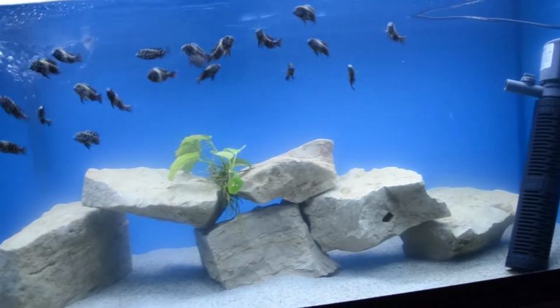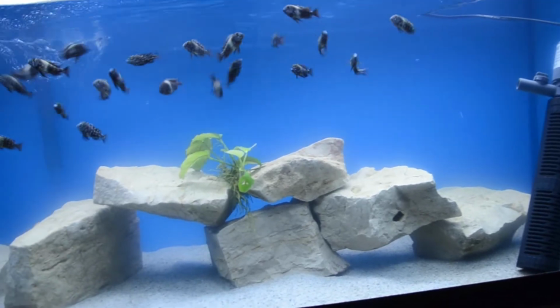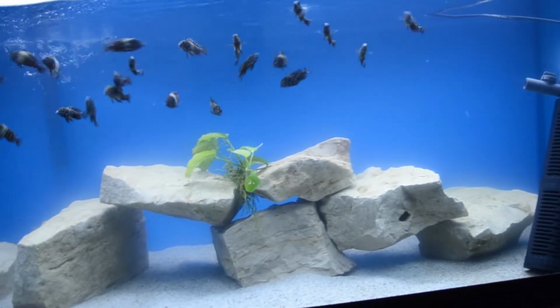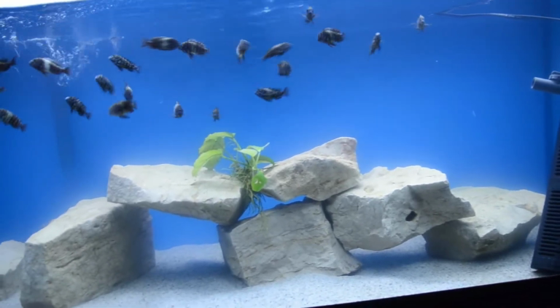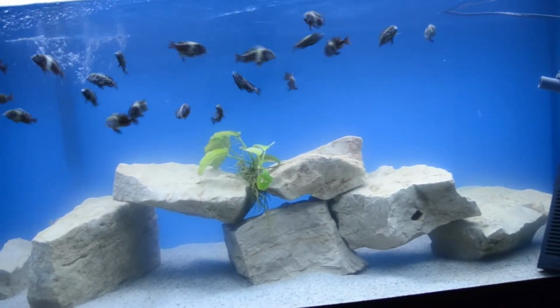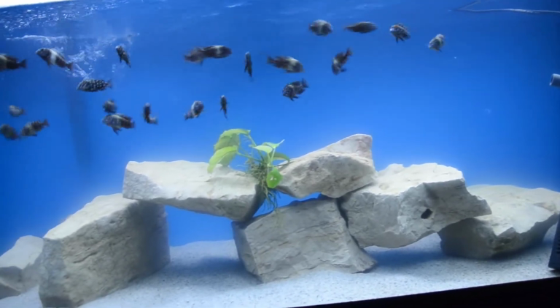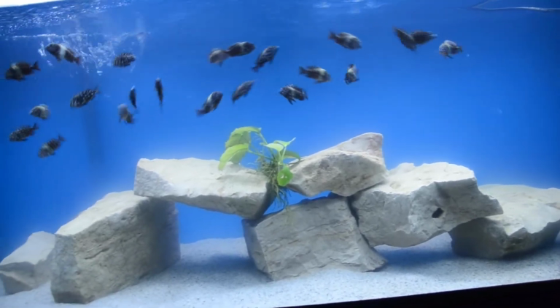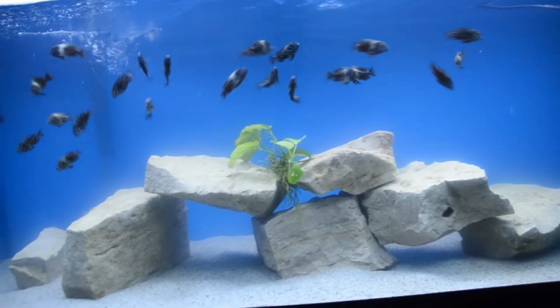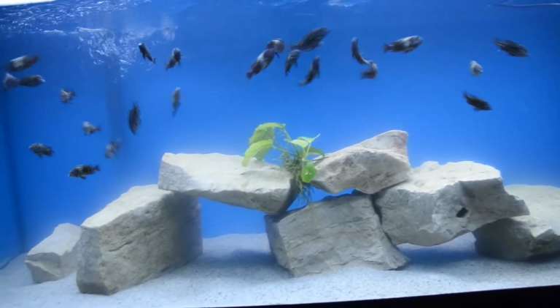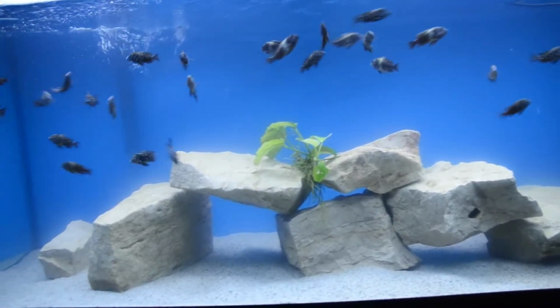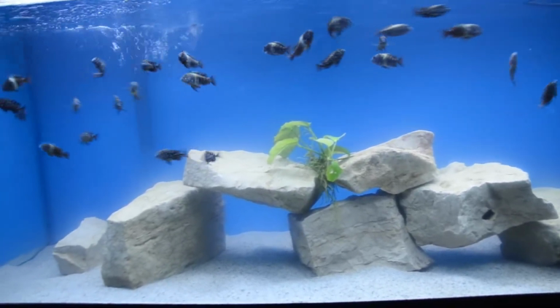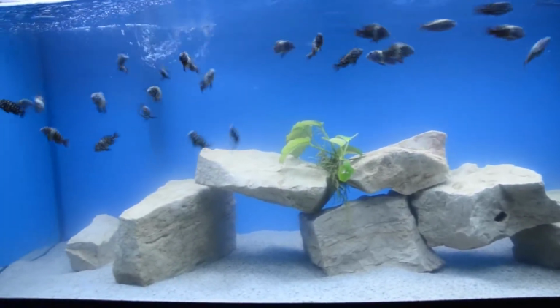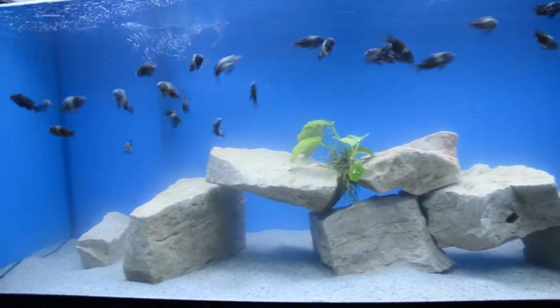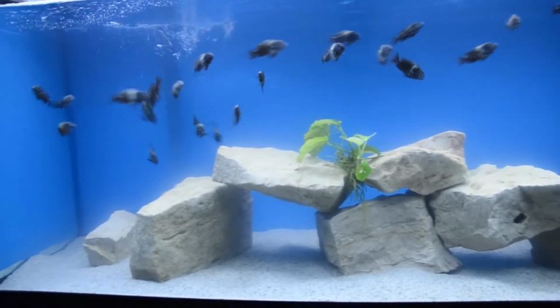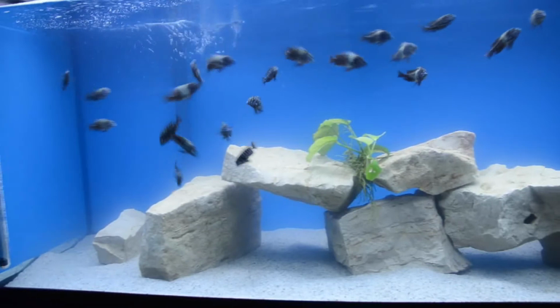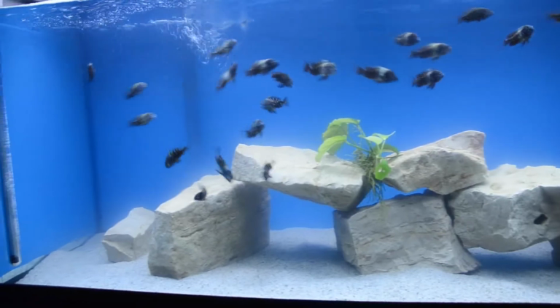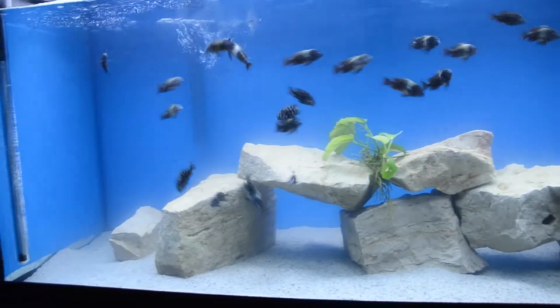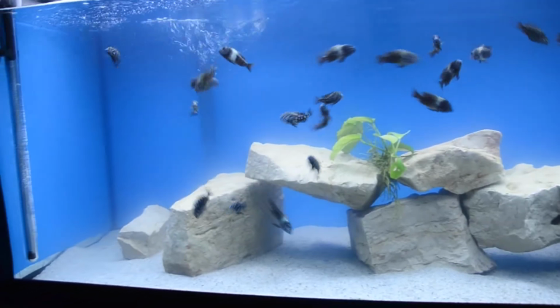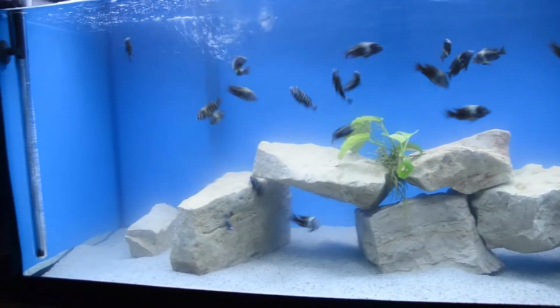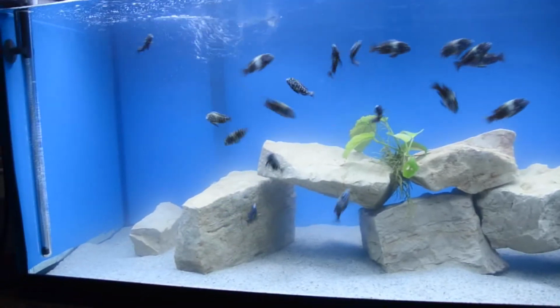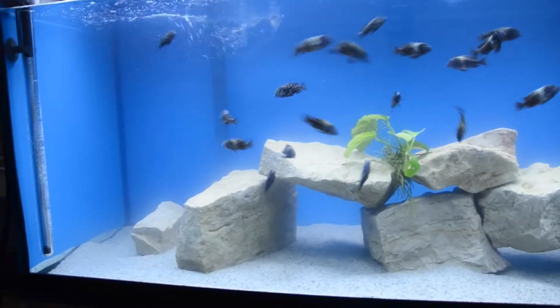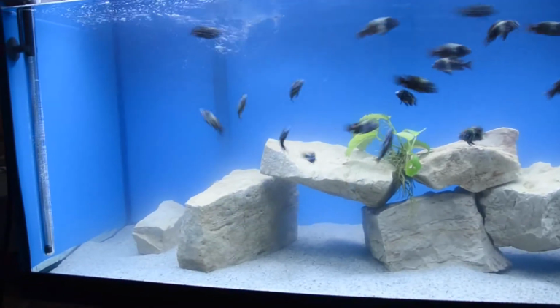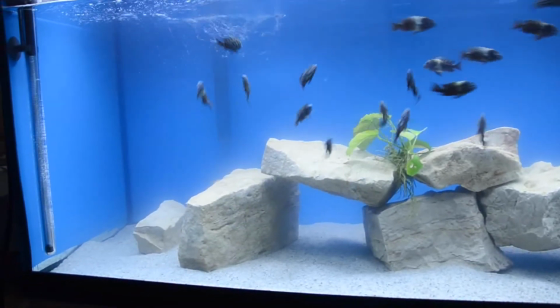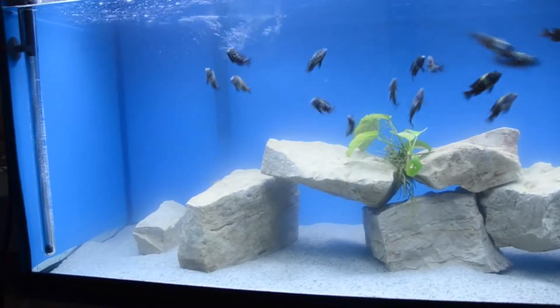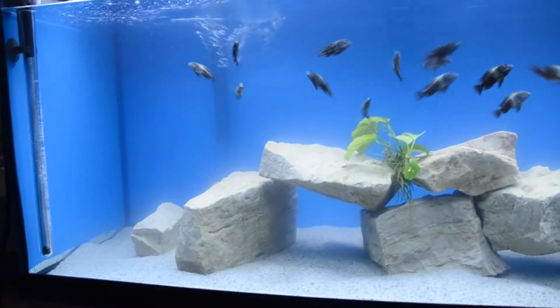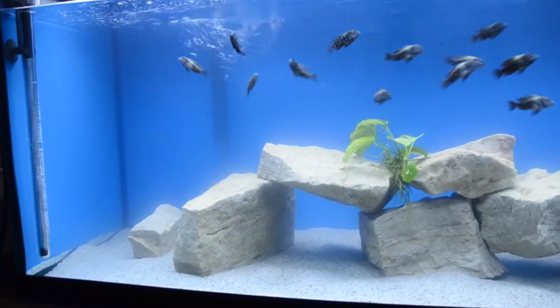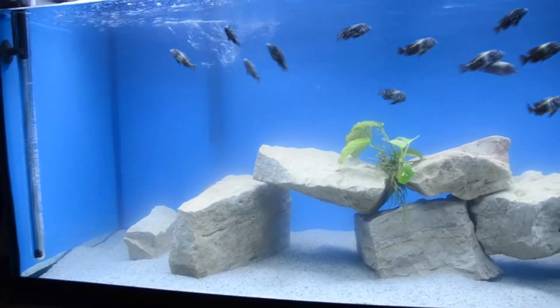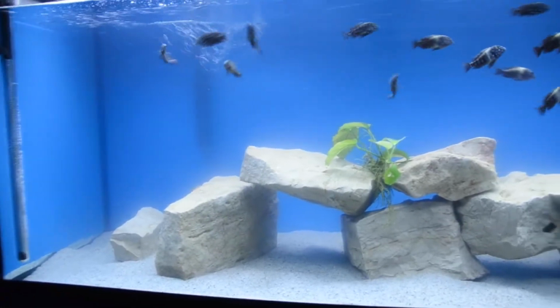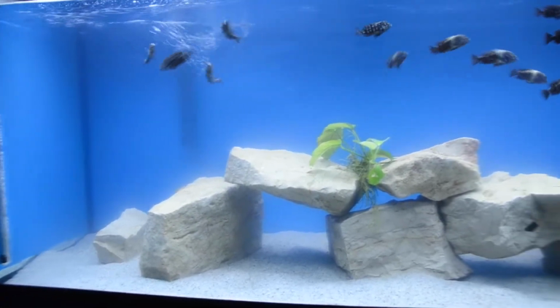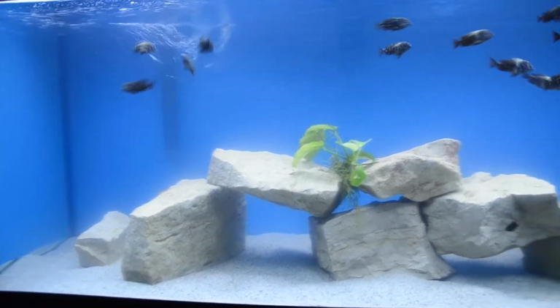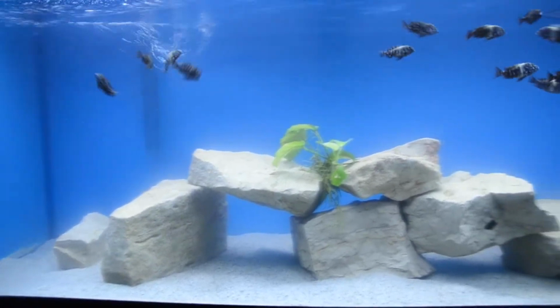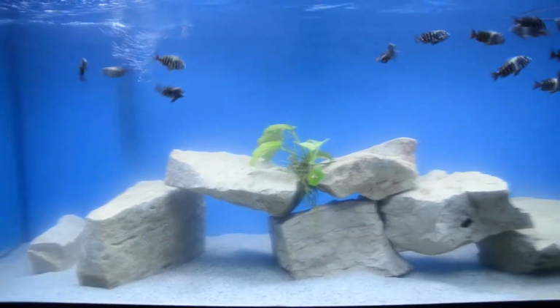Here are my 26 Tropheus duboisi Maswa. They're in a 75-gallon tank. It's not drilled yet, but it's going to be soon.